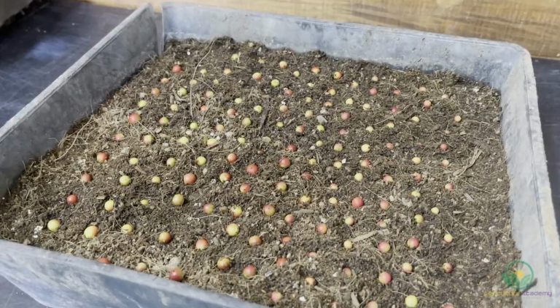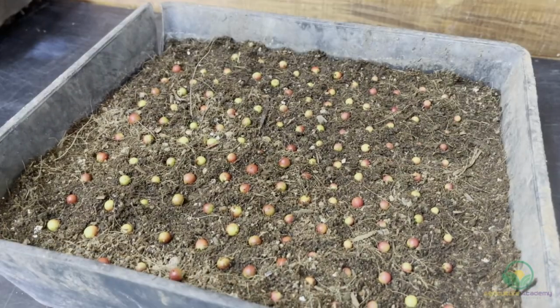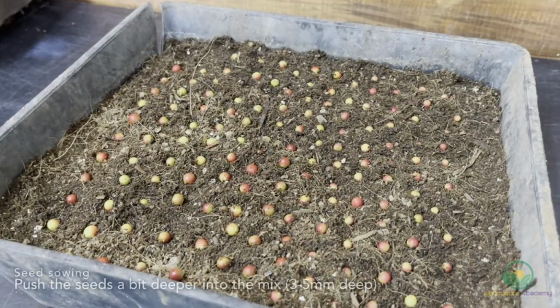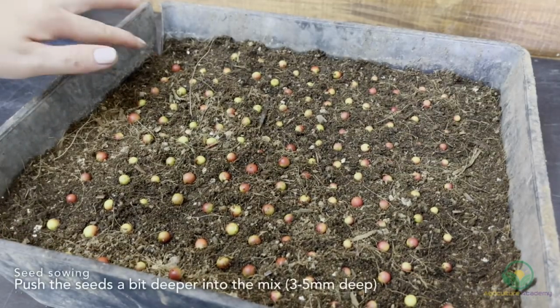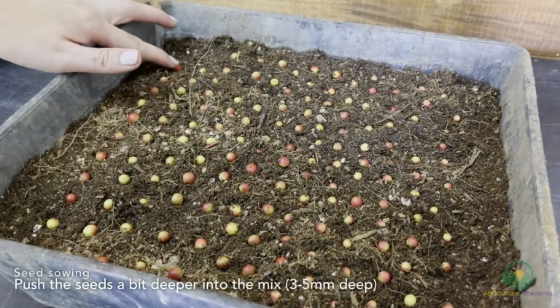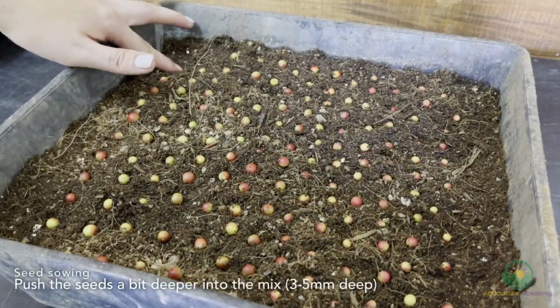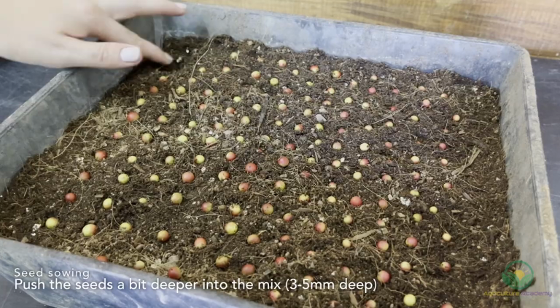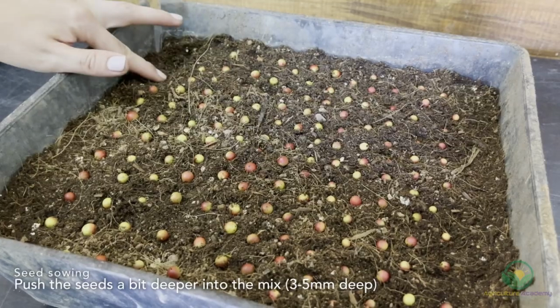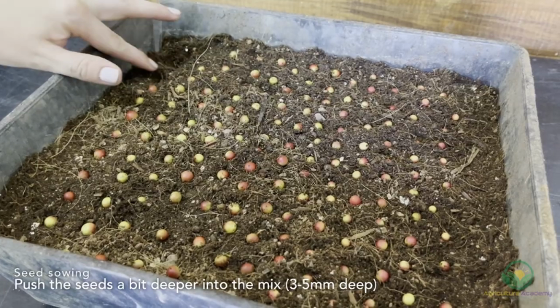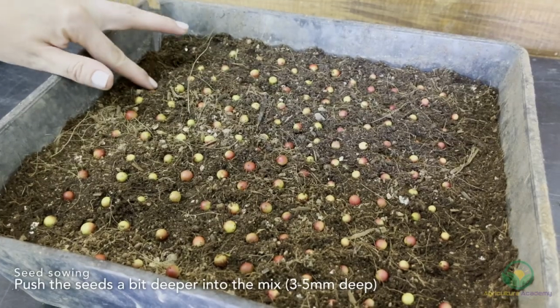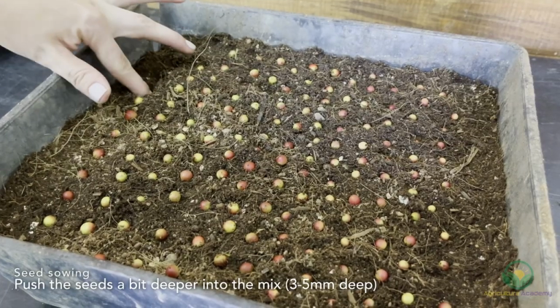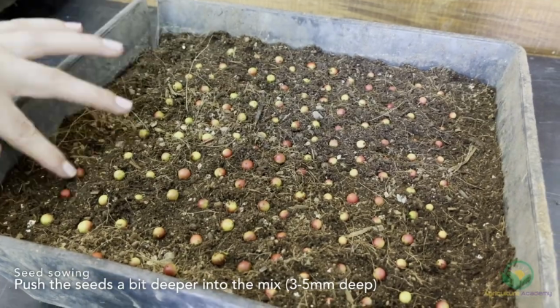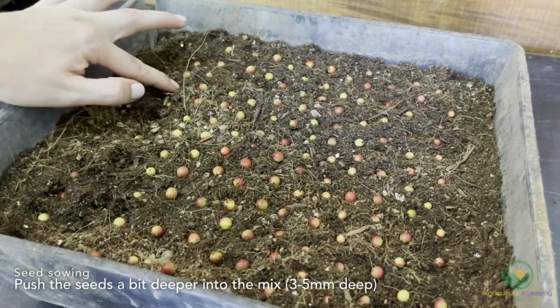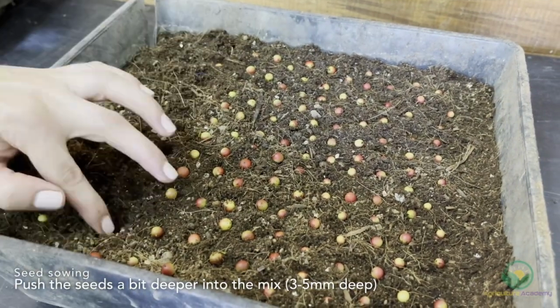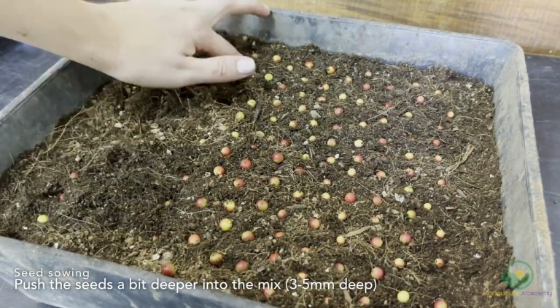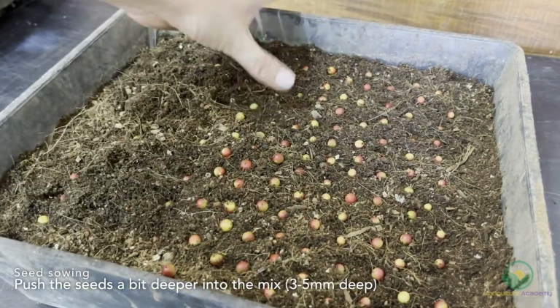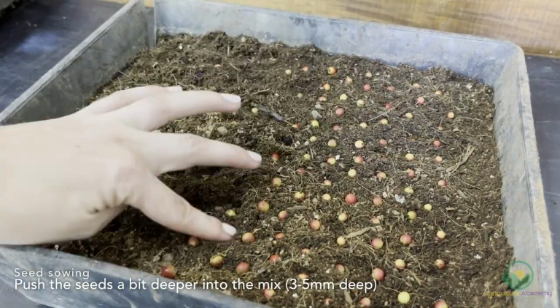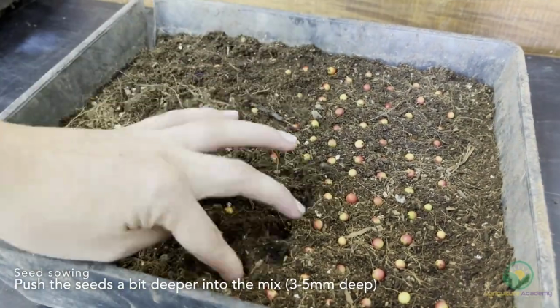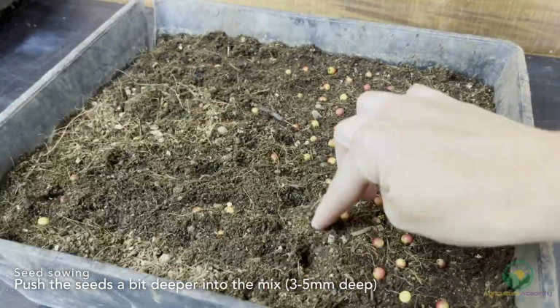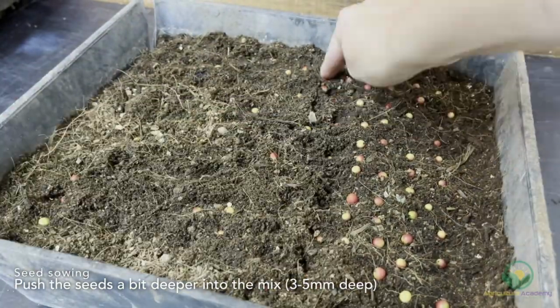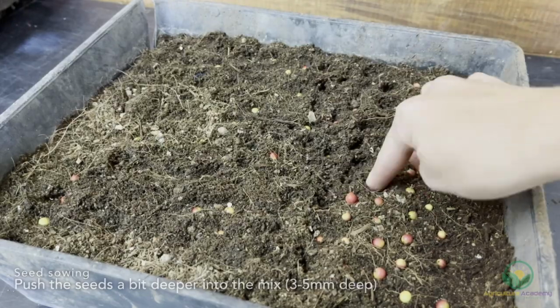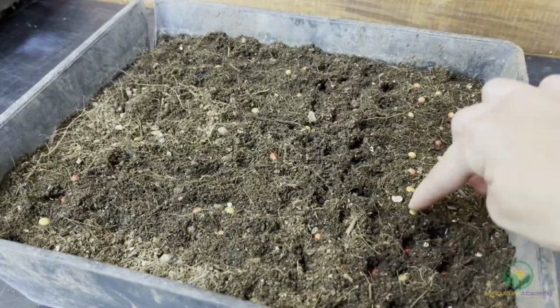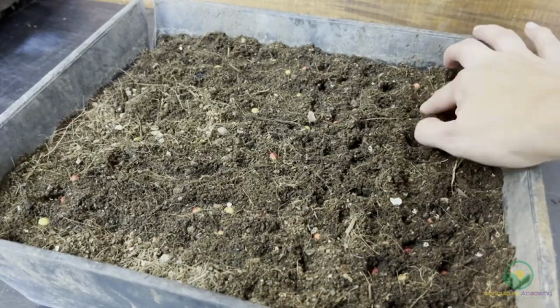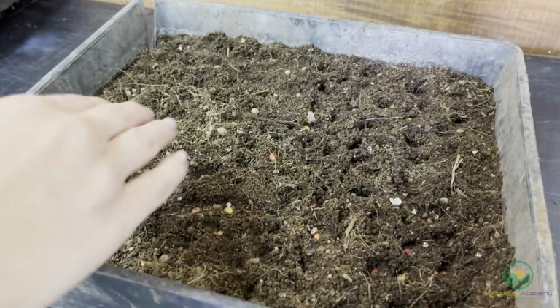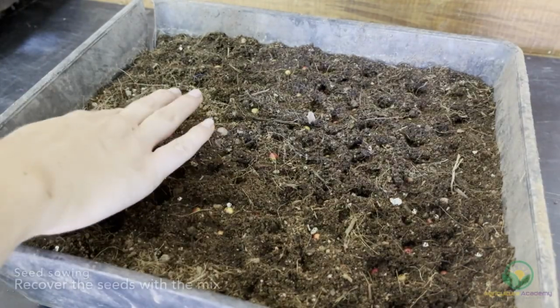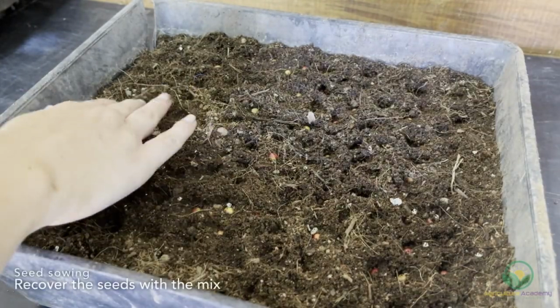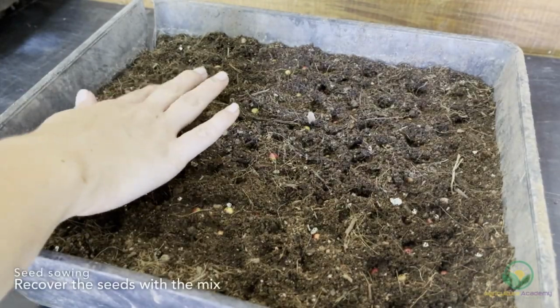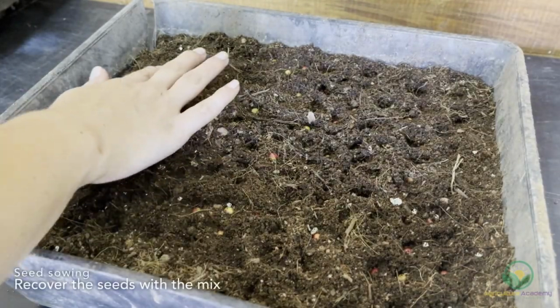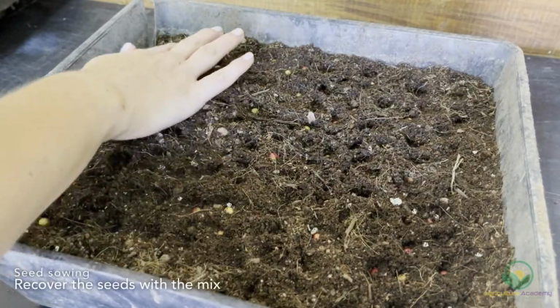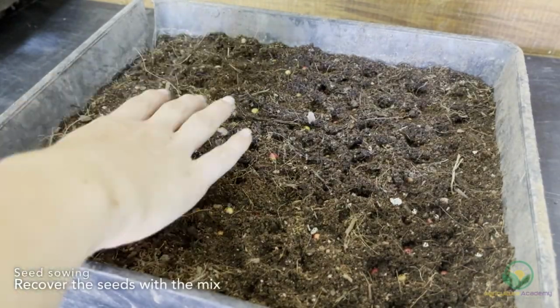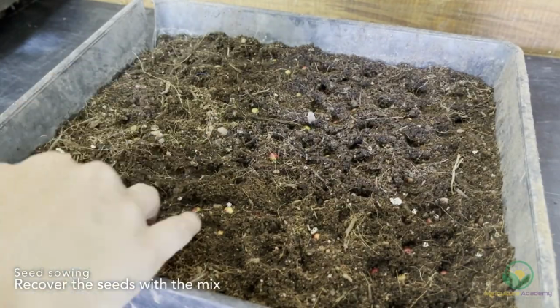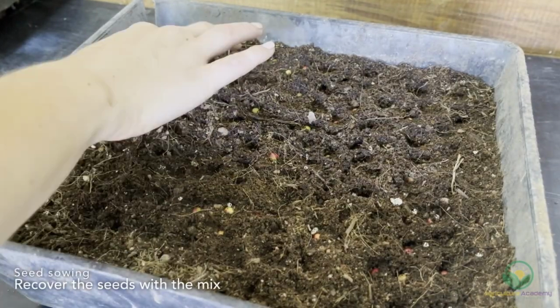Once you have spread your seeds, start pushing them deeper into the germination mix. Make sure they are about 3–5 mm deep. Once they are in their holes, cover them back up with the mix mounded around them.